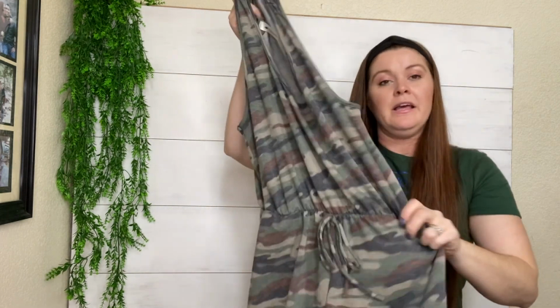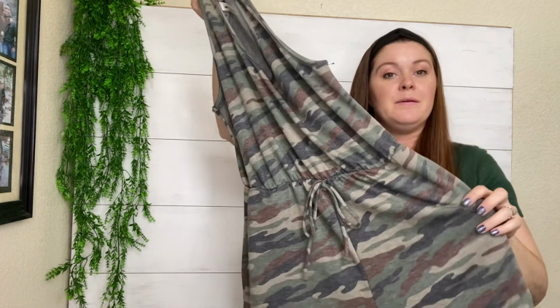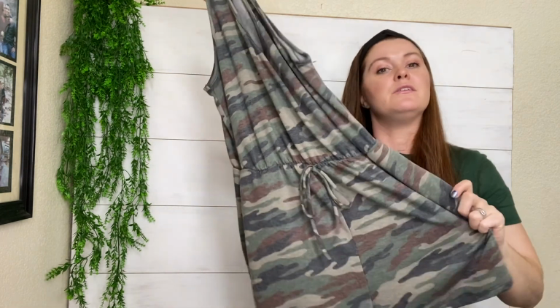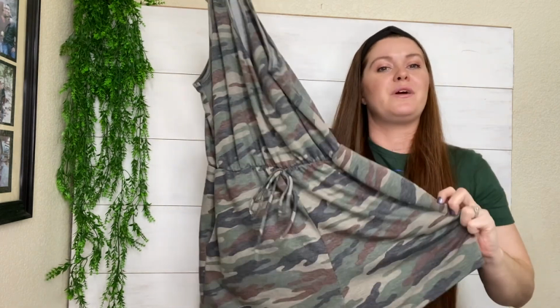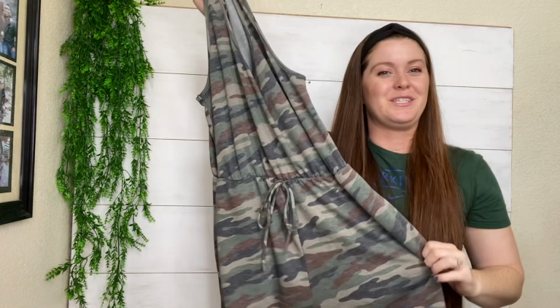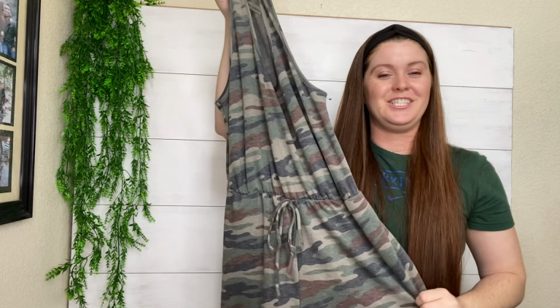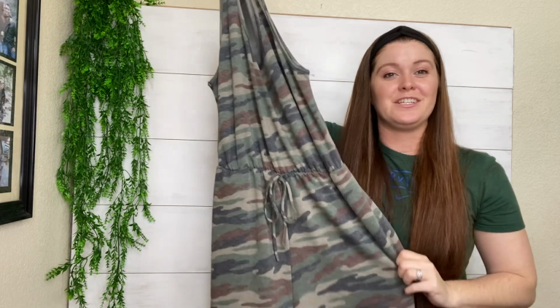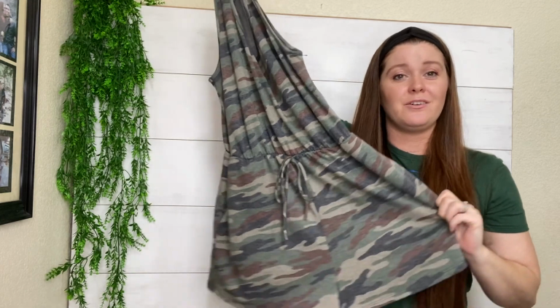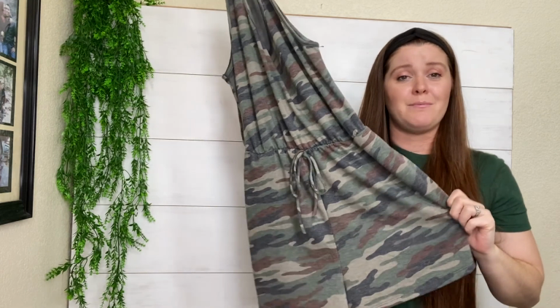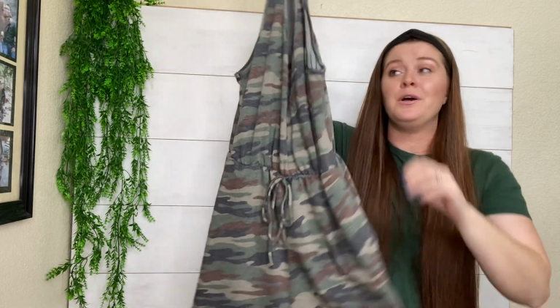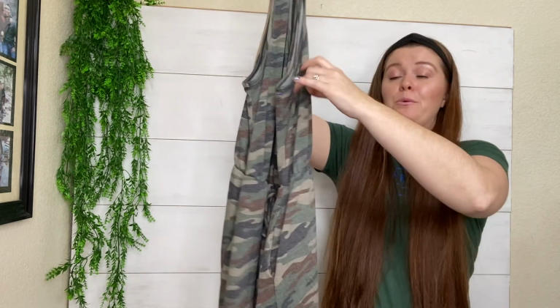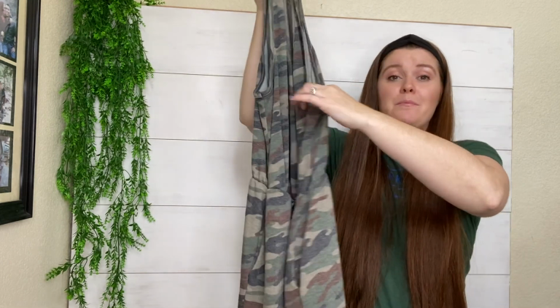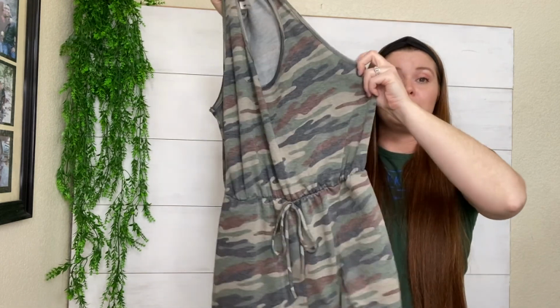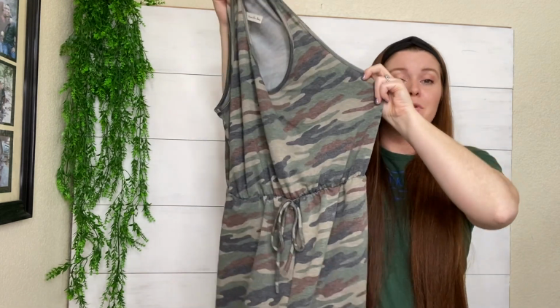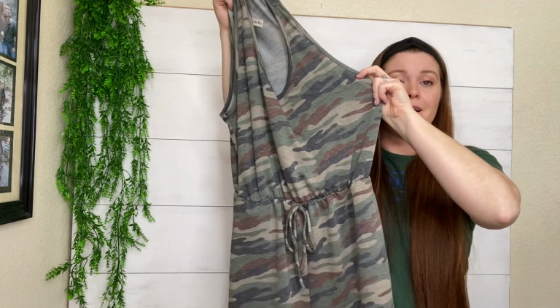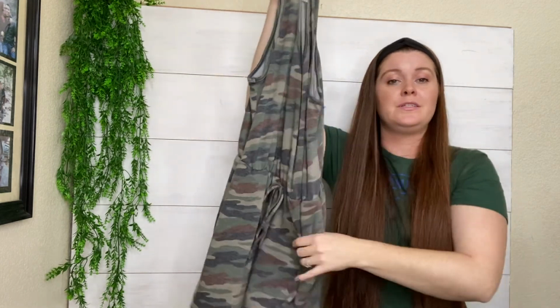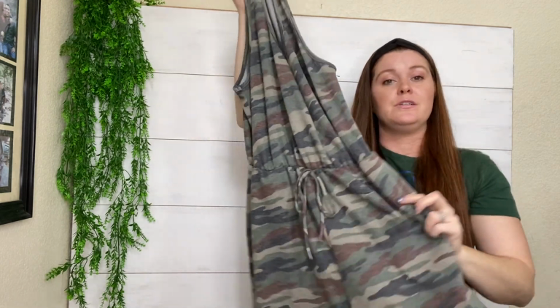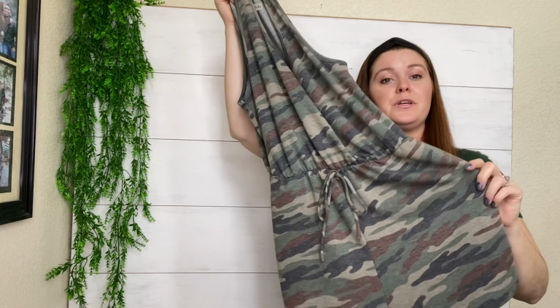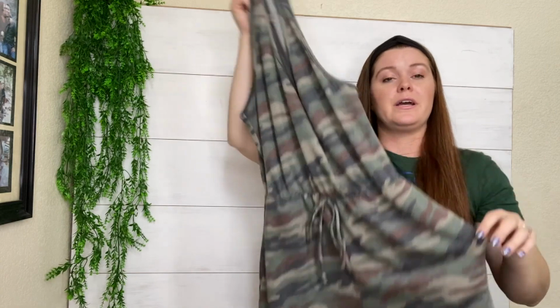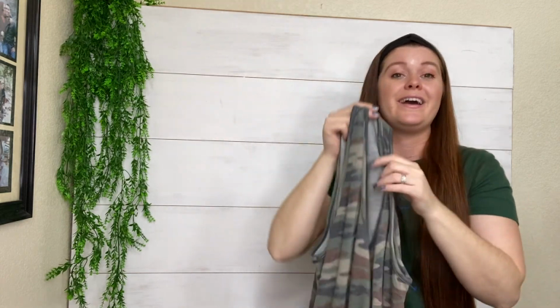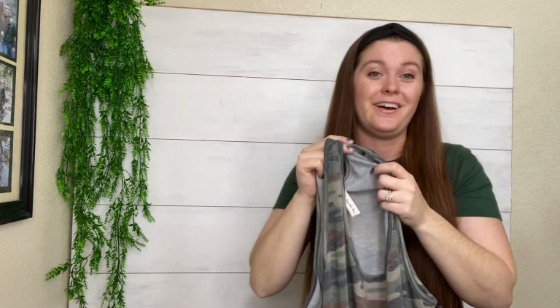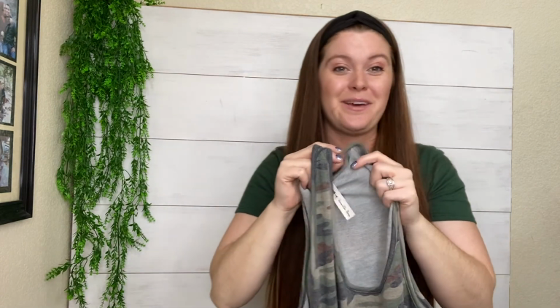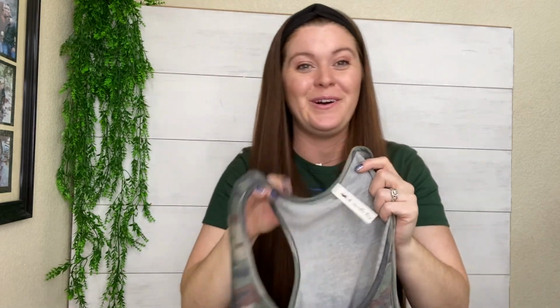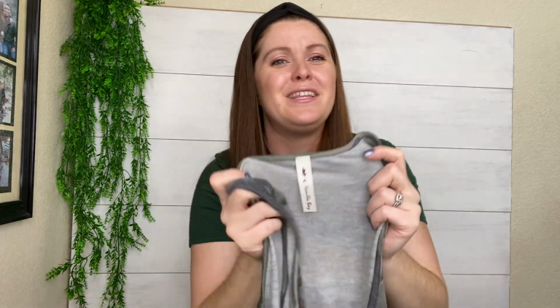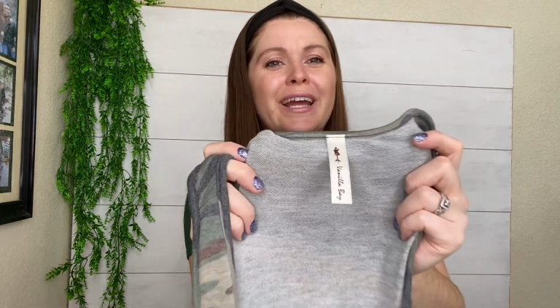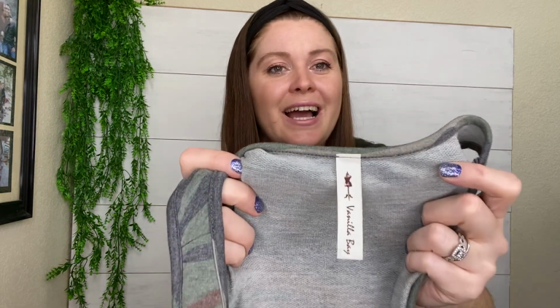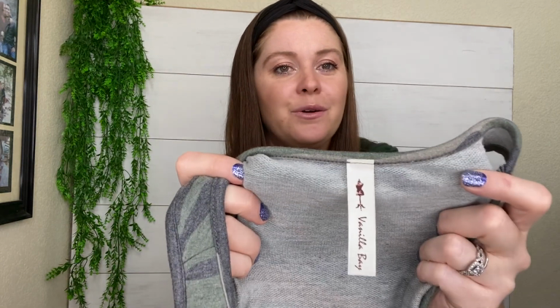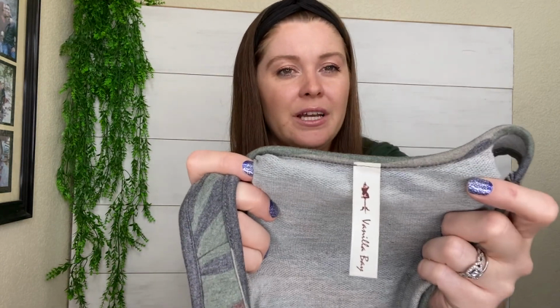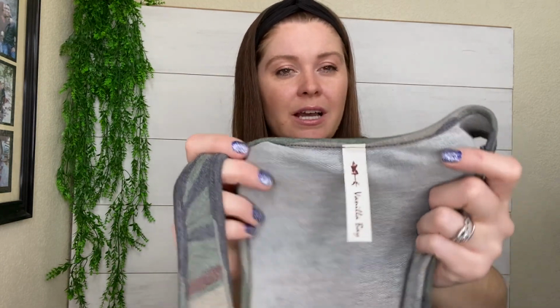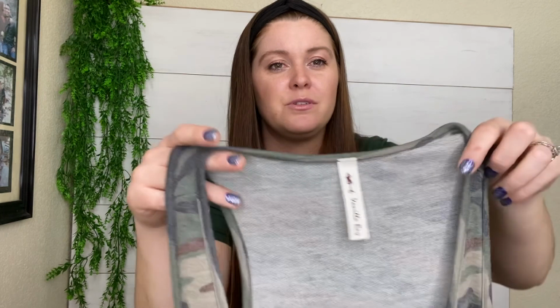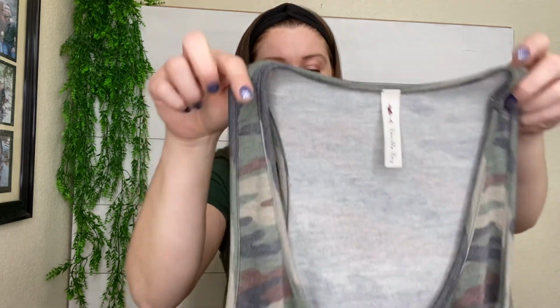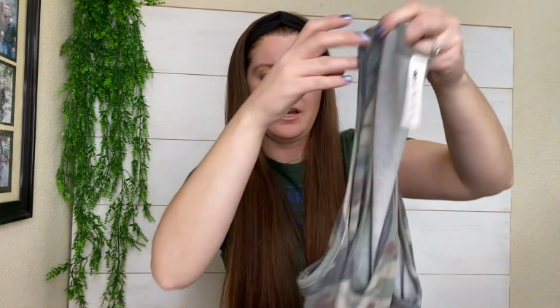This is a little camo romper, super soft and super cute. I love camo. The brand I don't know what it is — I just mostly got this for style.